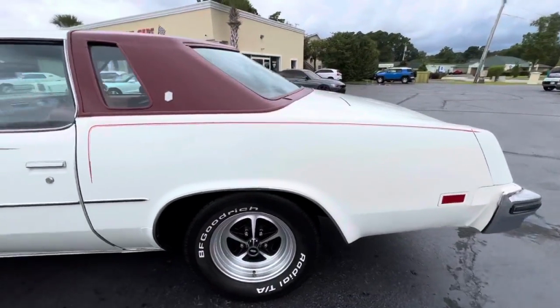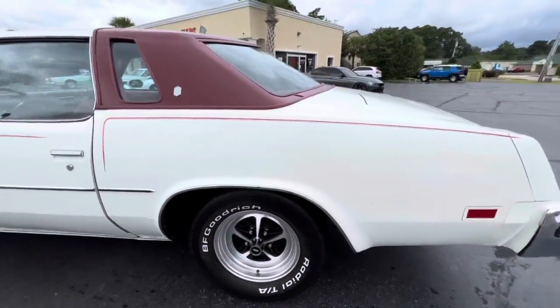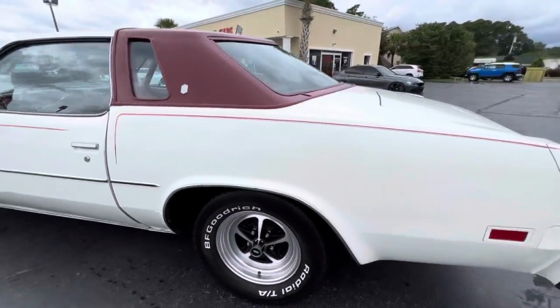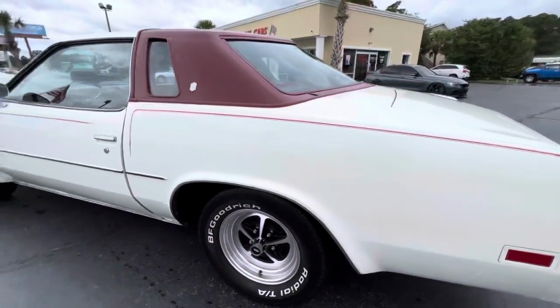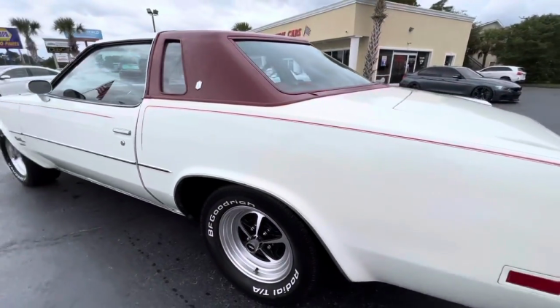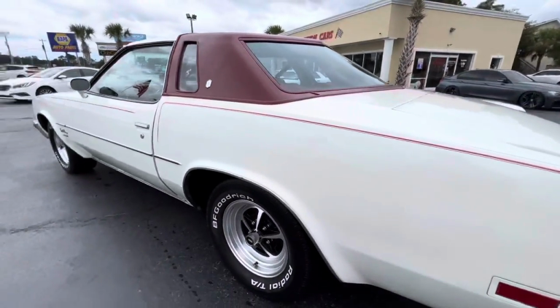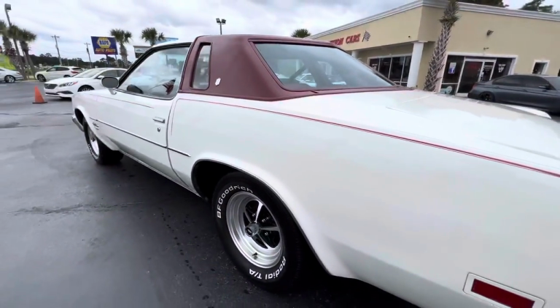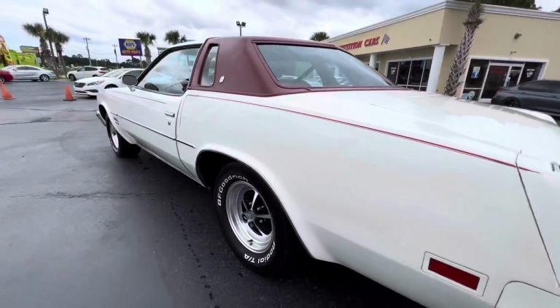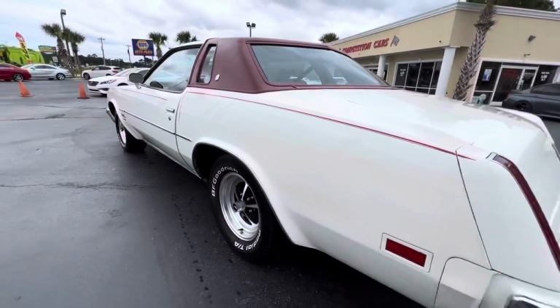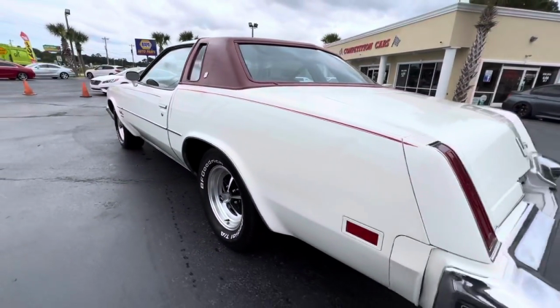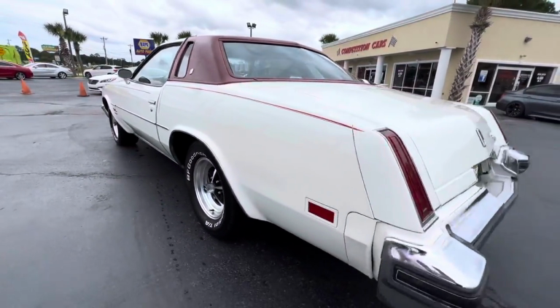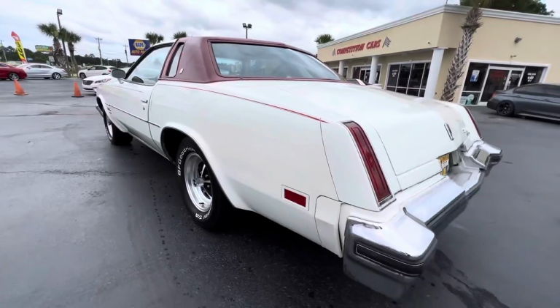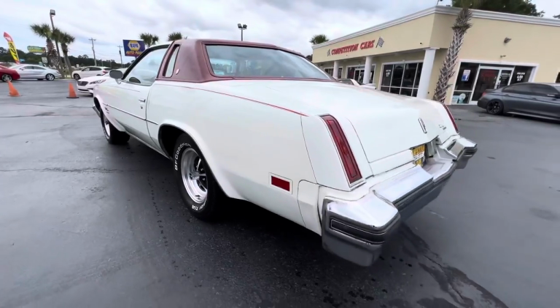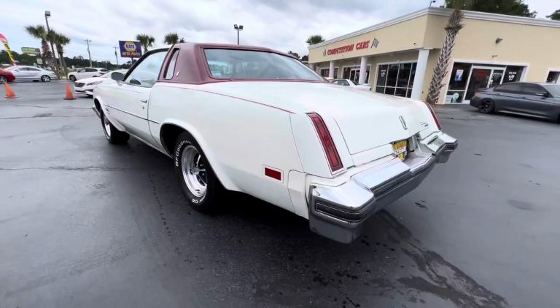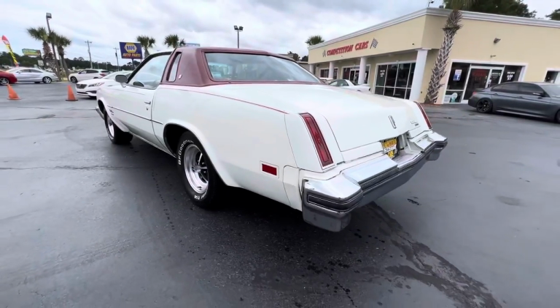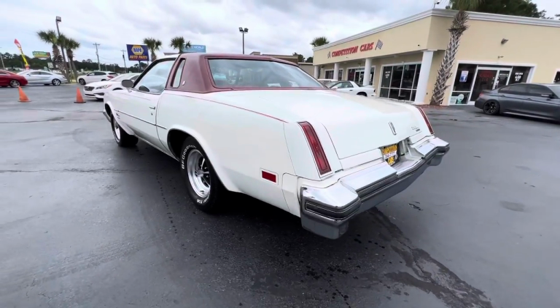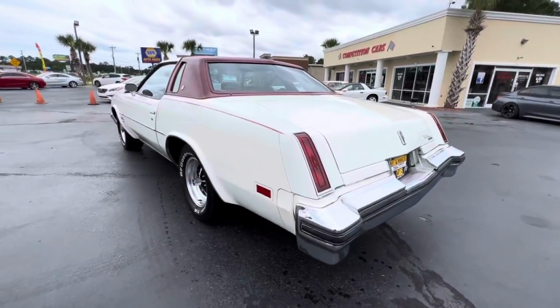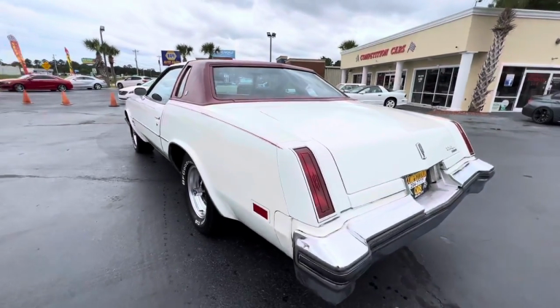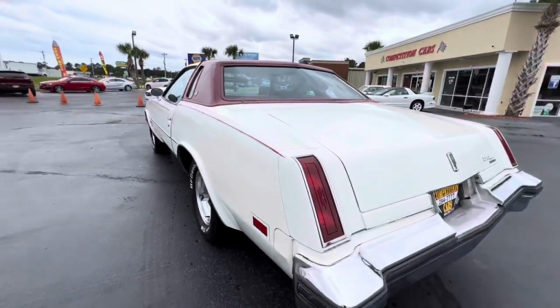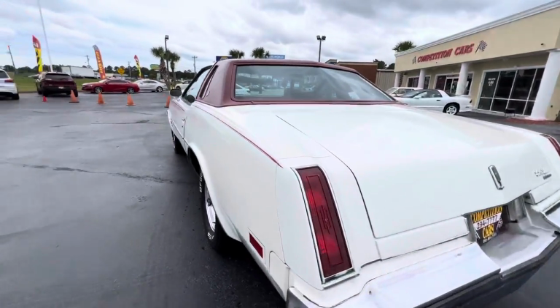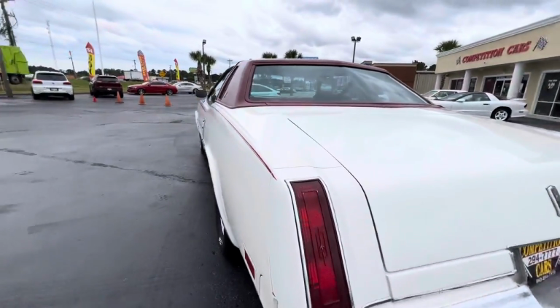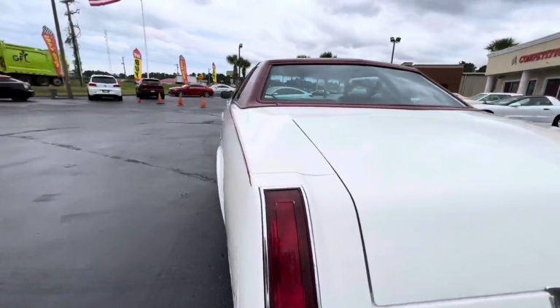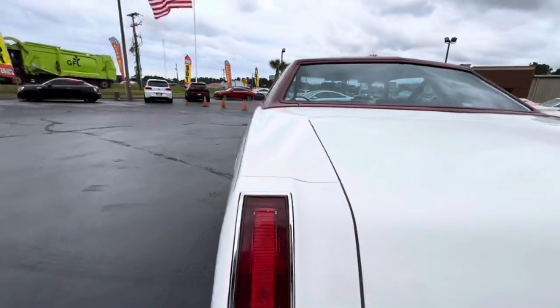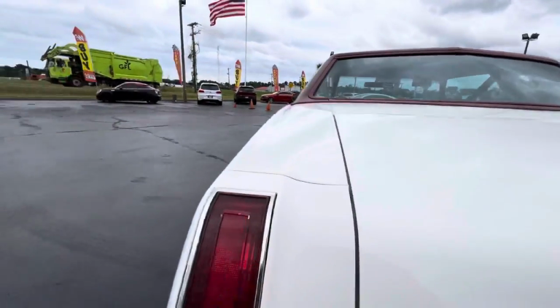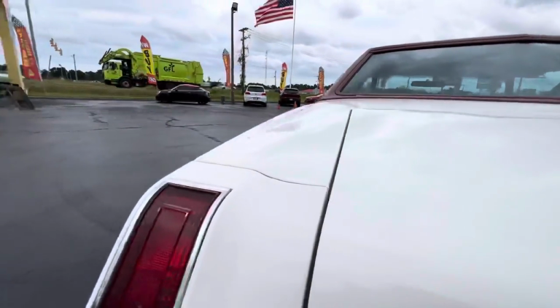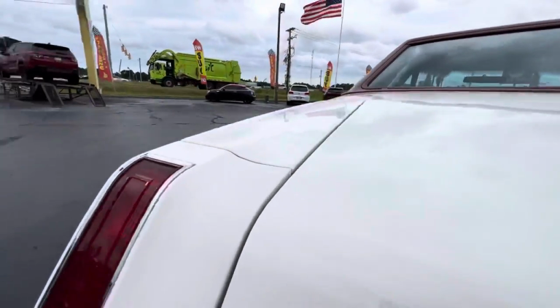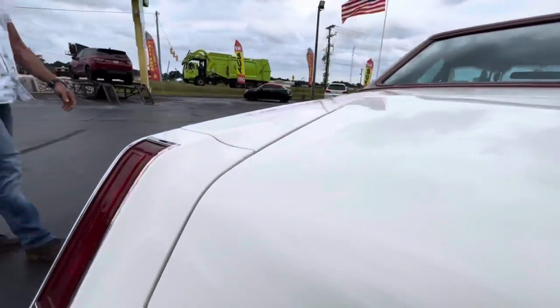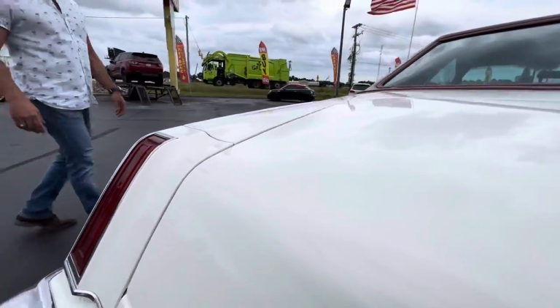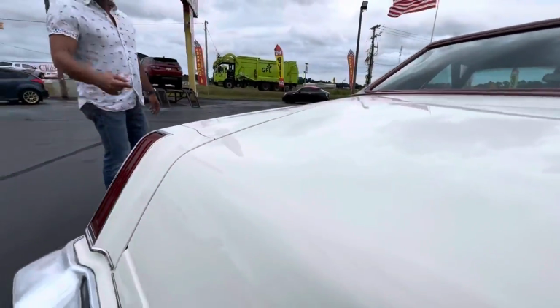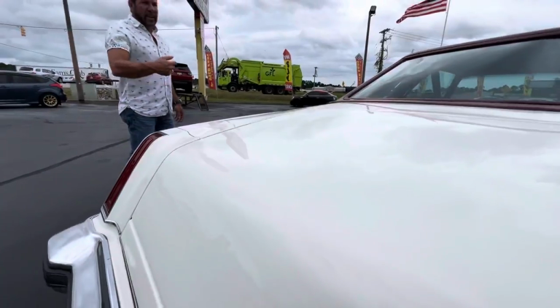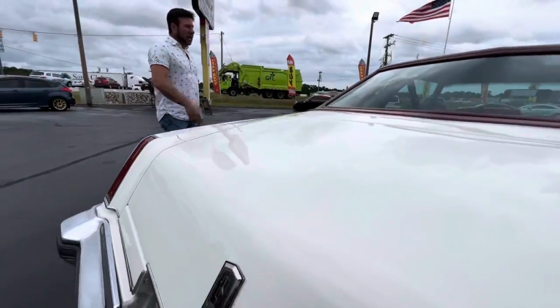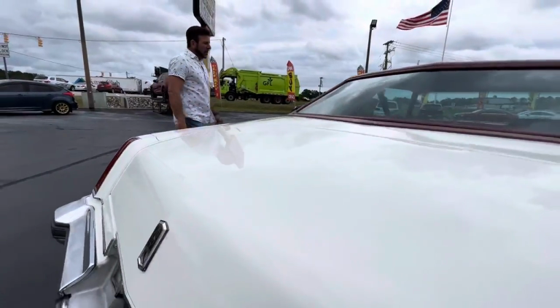Car's been reconditioned, freshened up, serviced, ready to go. So Christian, we'll just do a little quick walk around on the outside and we'll take a driving video.